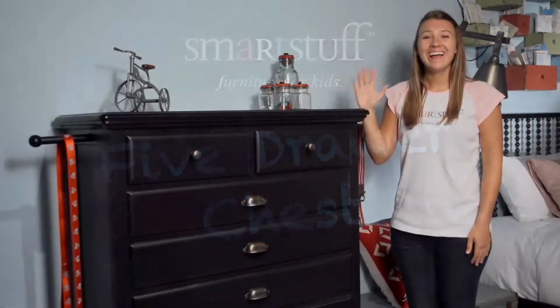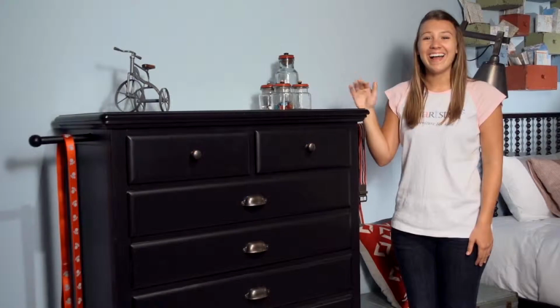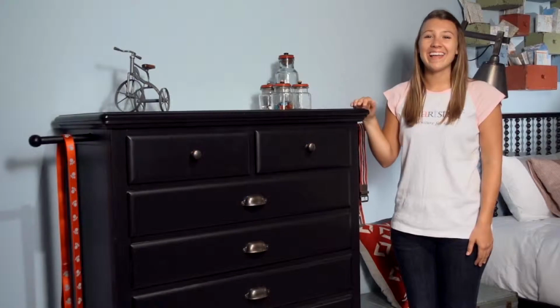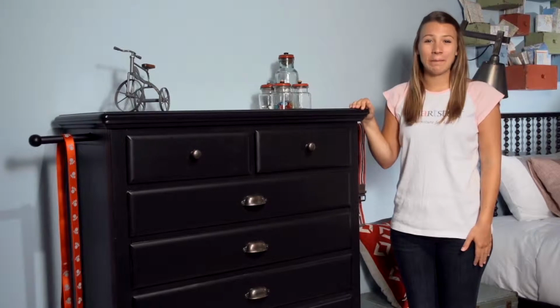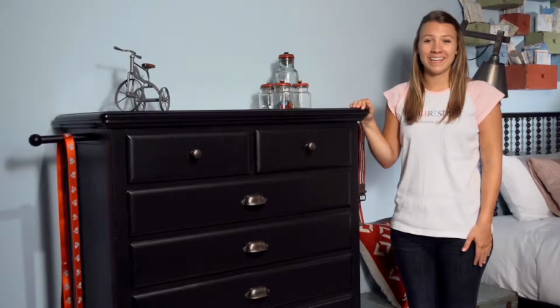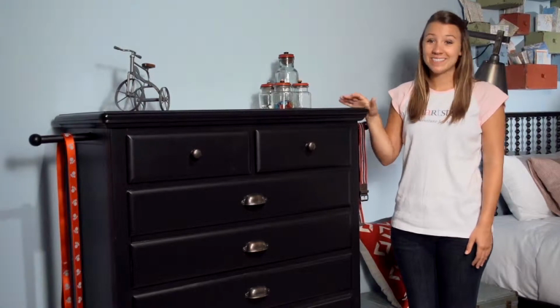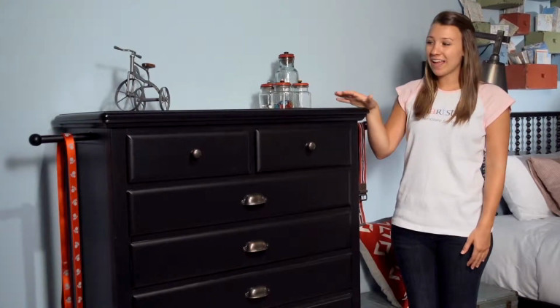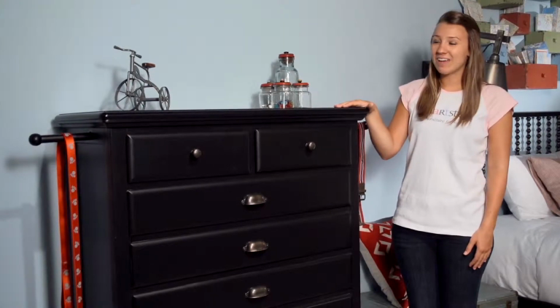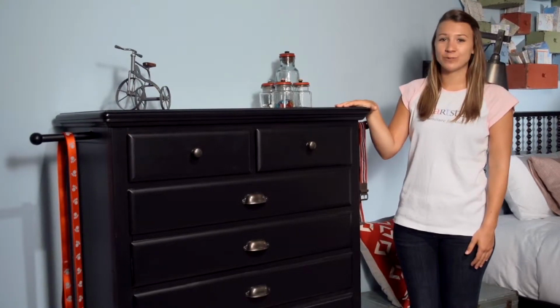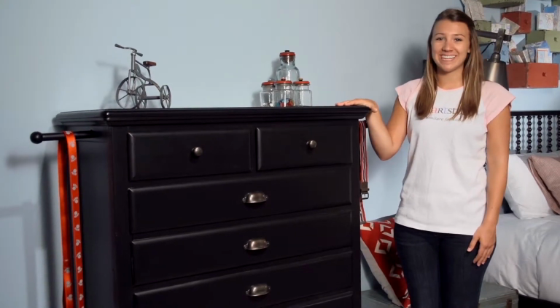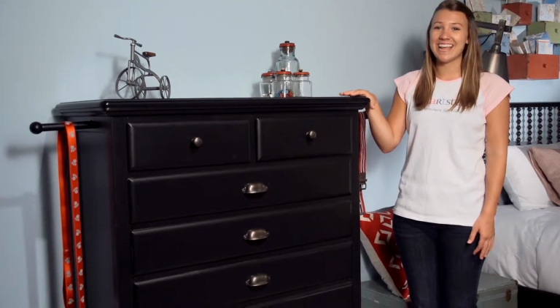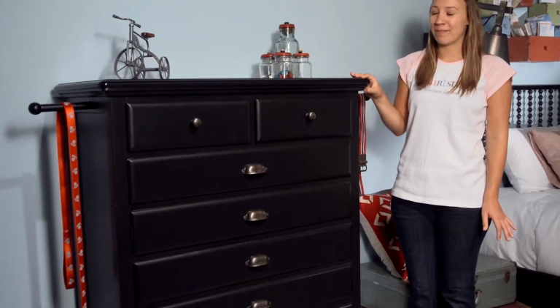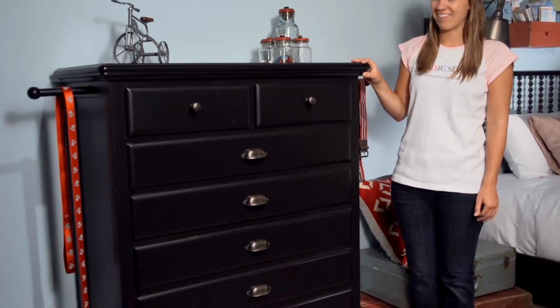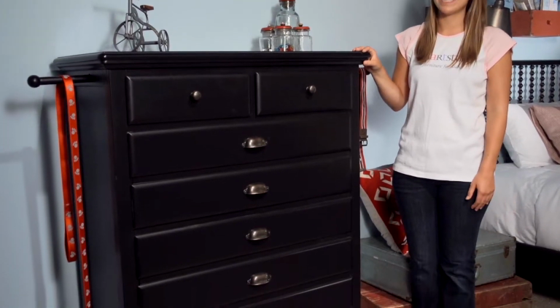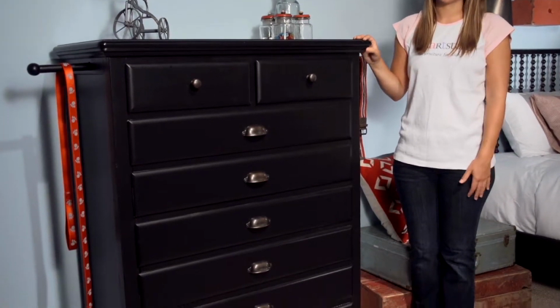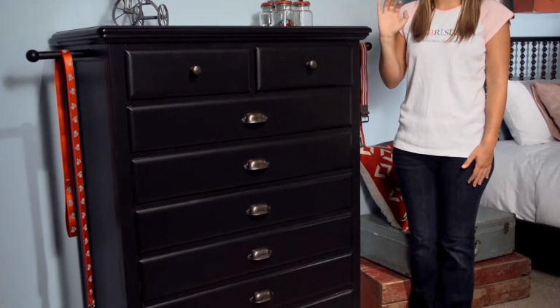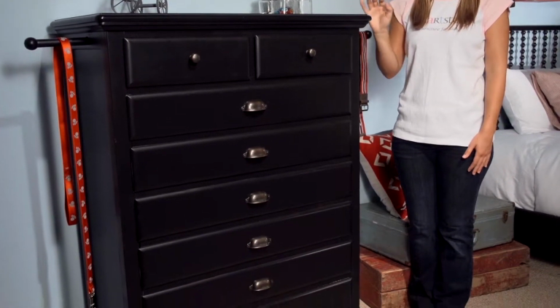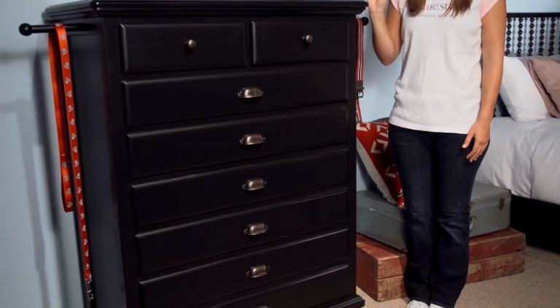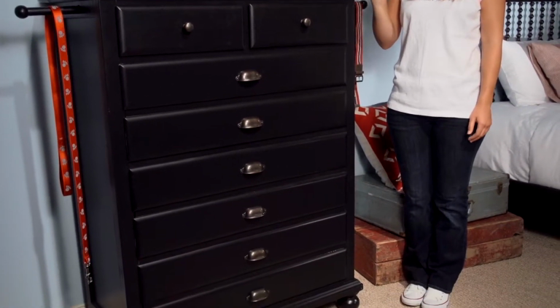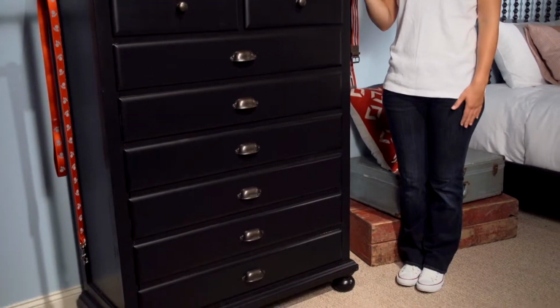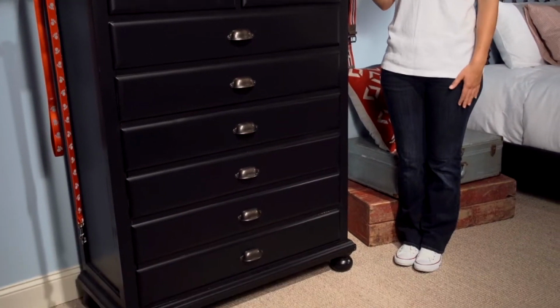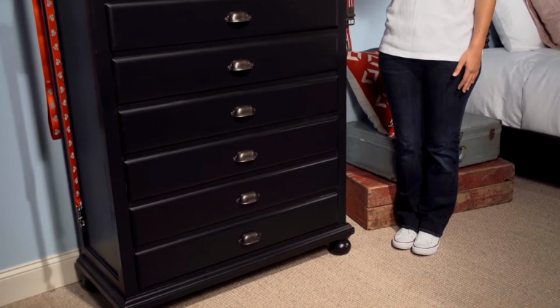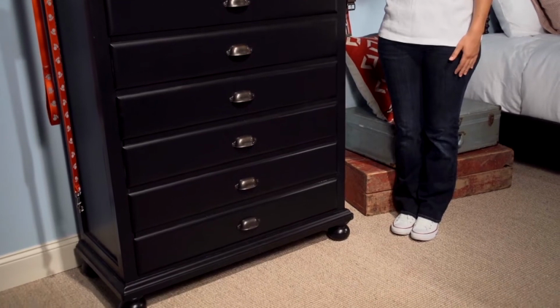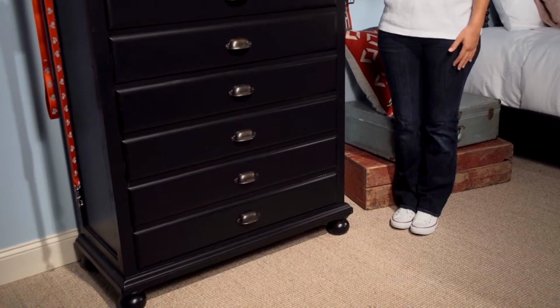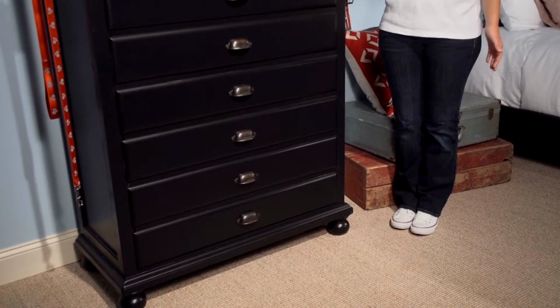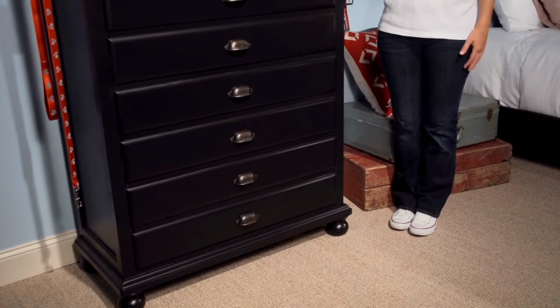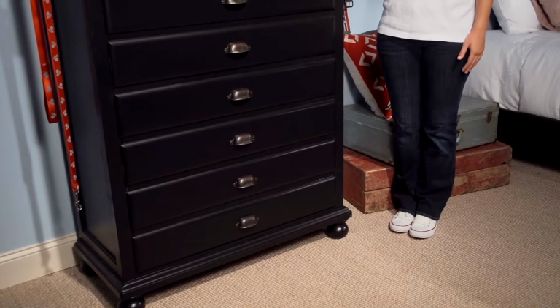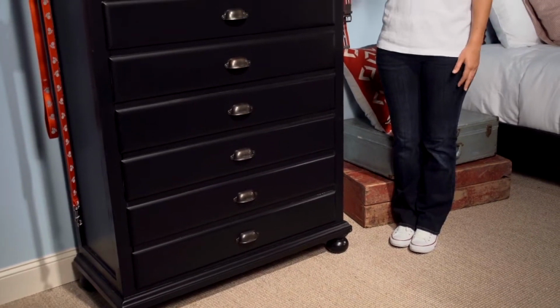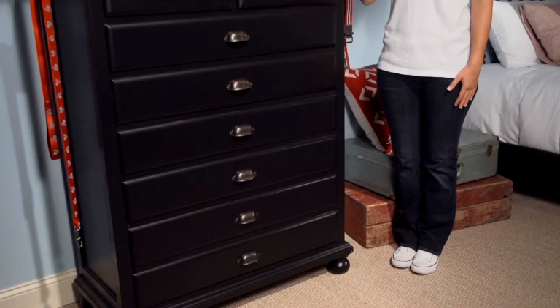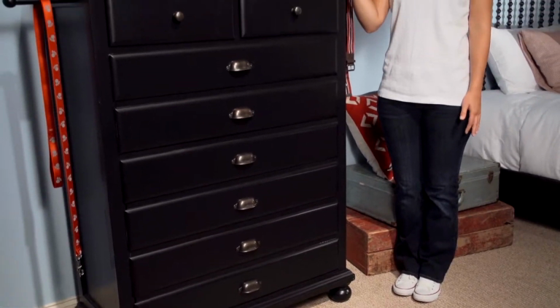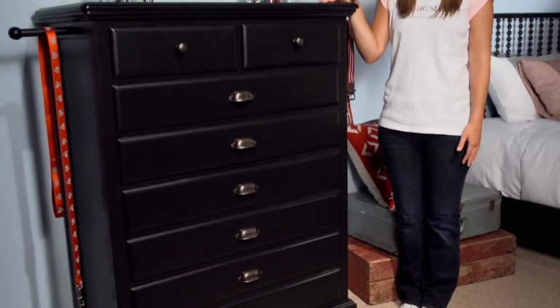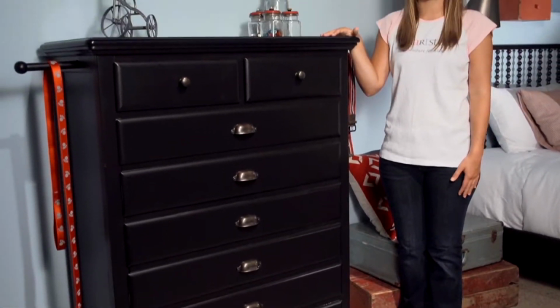Hi, I'm Annie. Check out the five-door chest in the black finish. Not only will this piece look great in any bedroom, but it is also equipped with SmartStuff features.